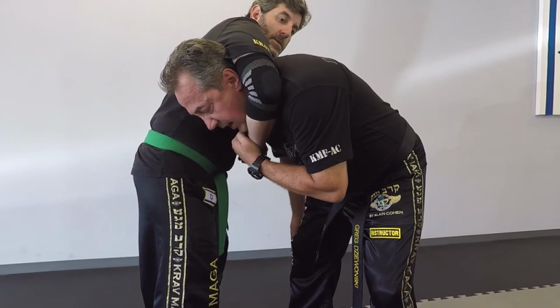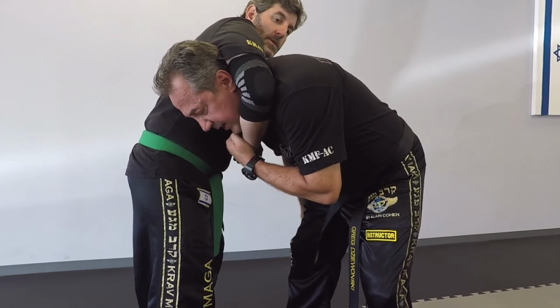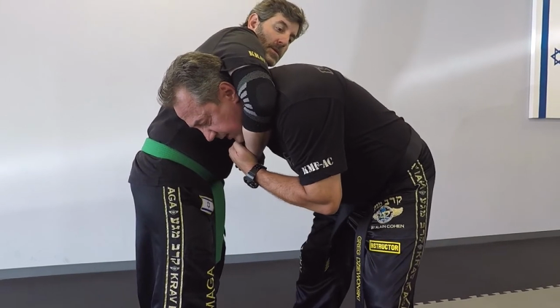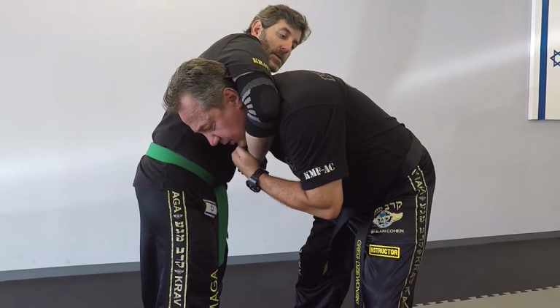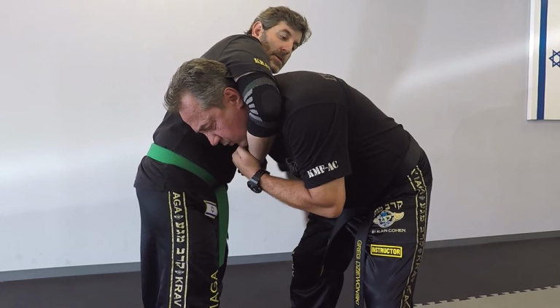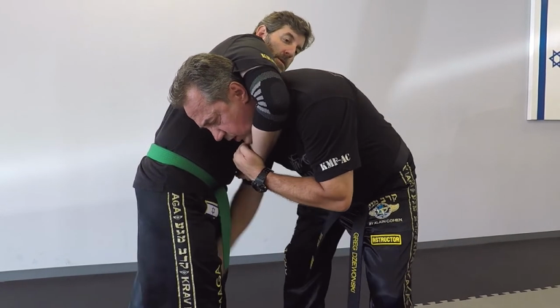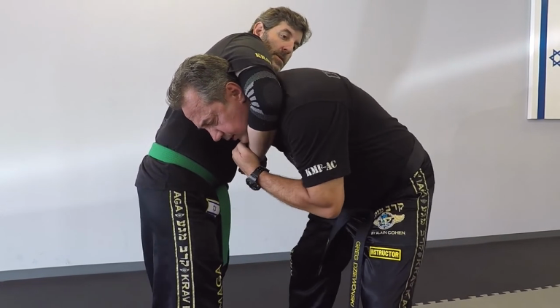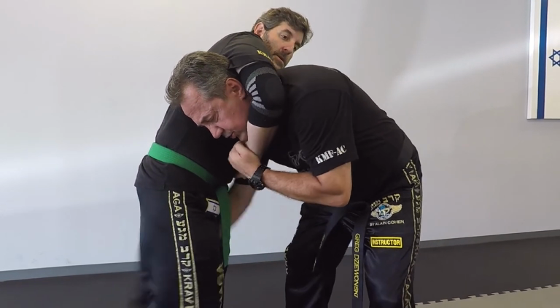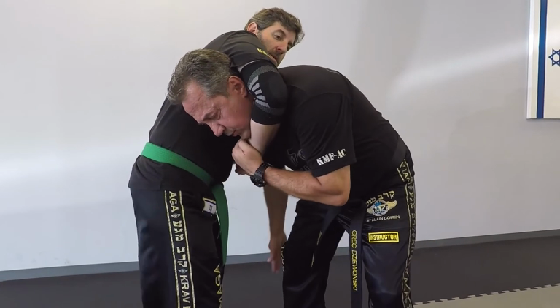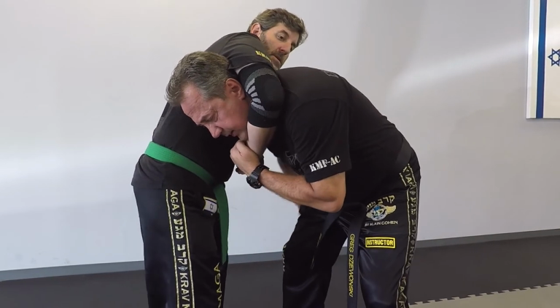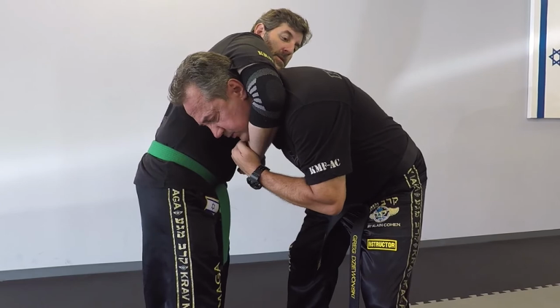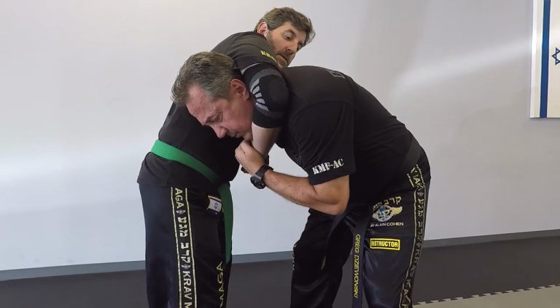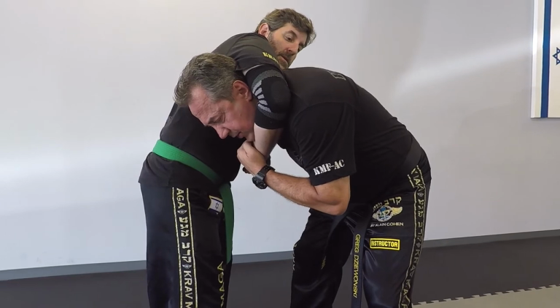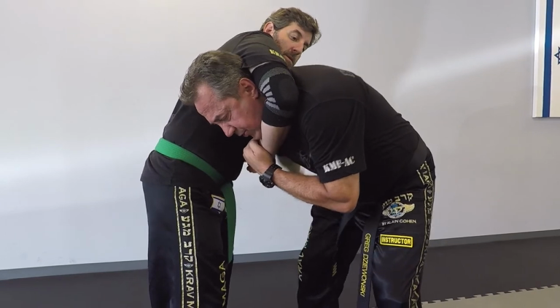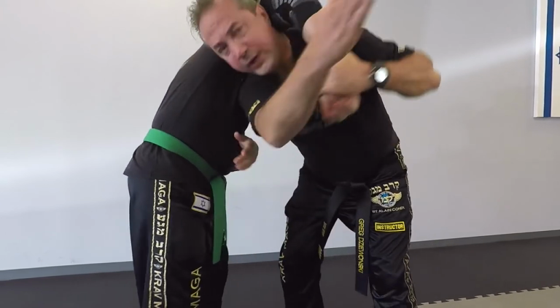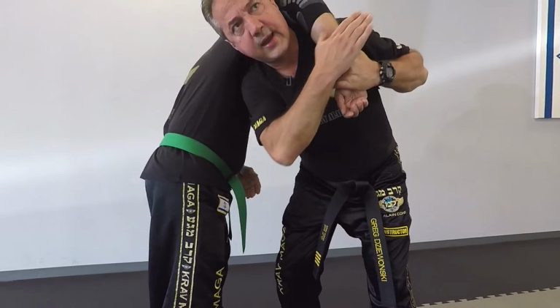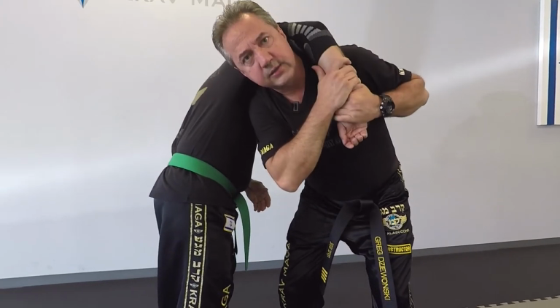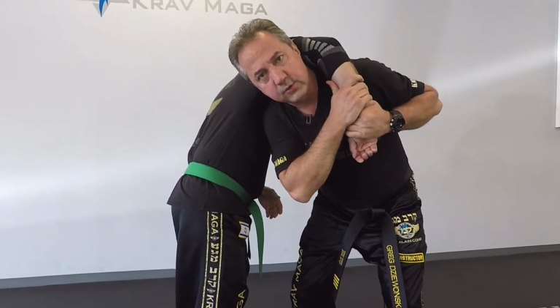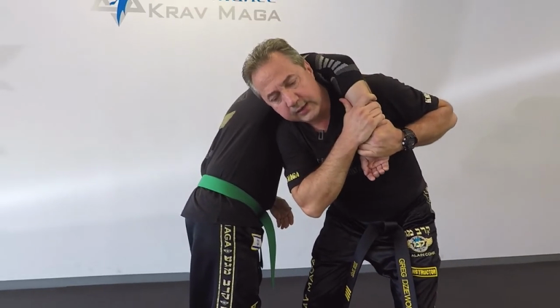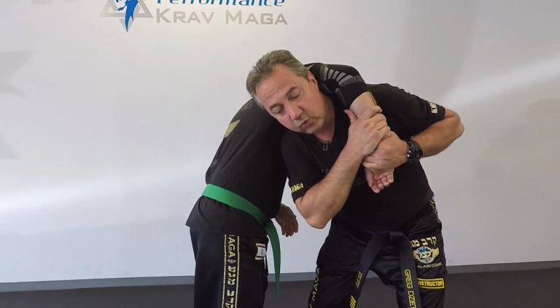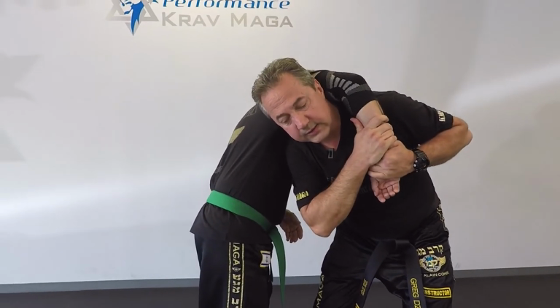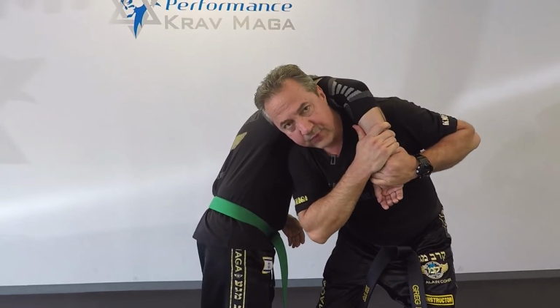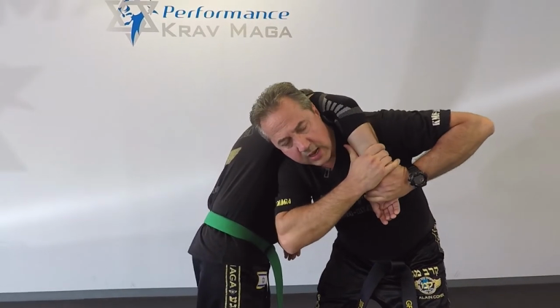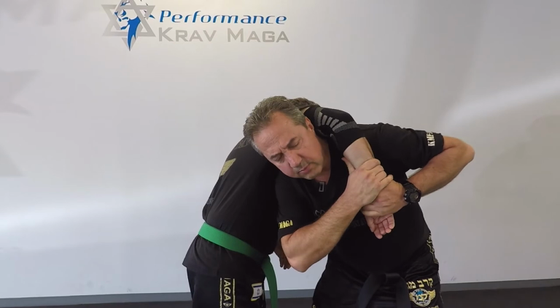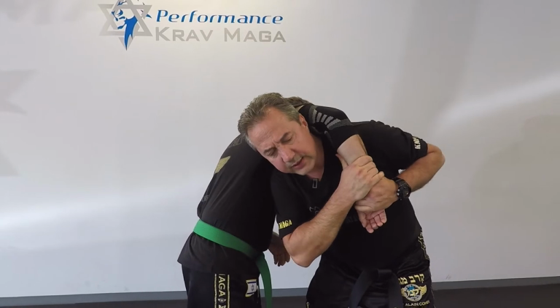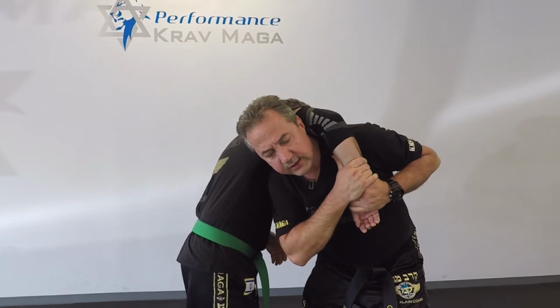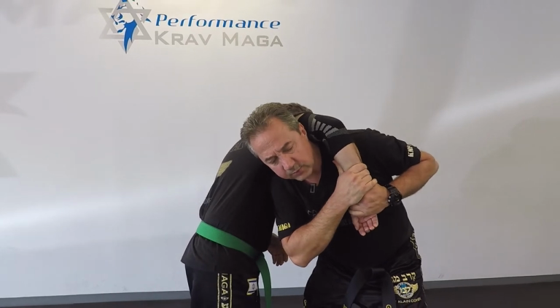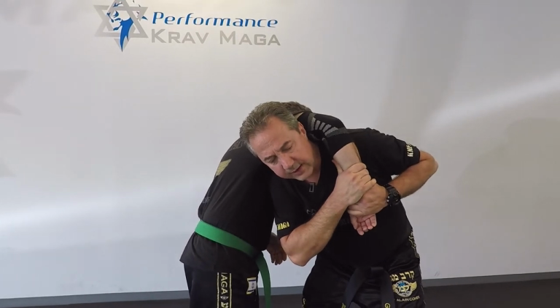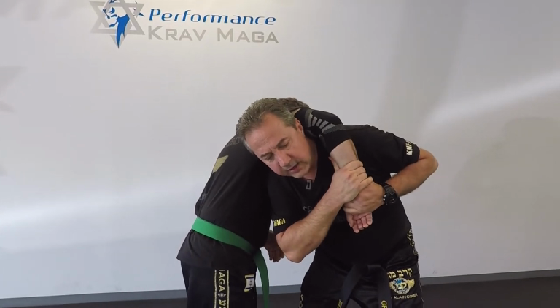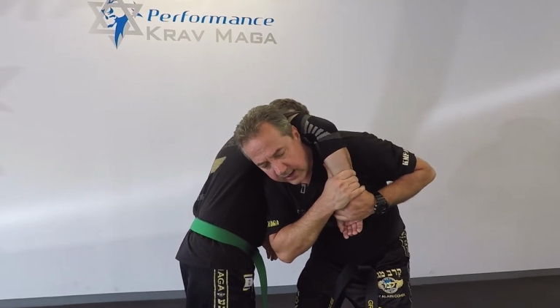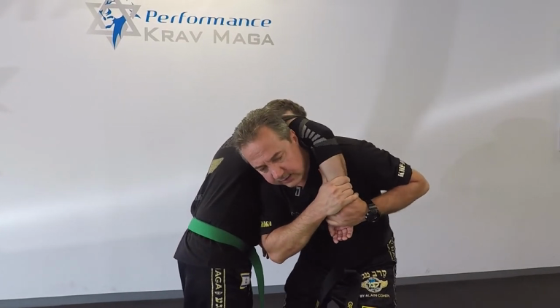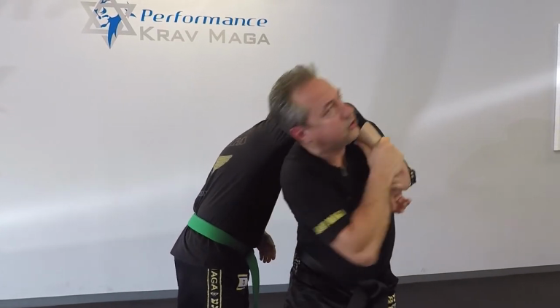After that I'm gonna hit to the guillotine — one, two — and the last one I'm gonna hit through his hands so I can release. Then I'm gonna bring his forearm to my body and turn.